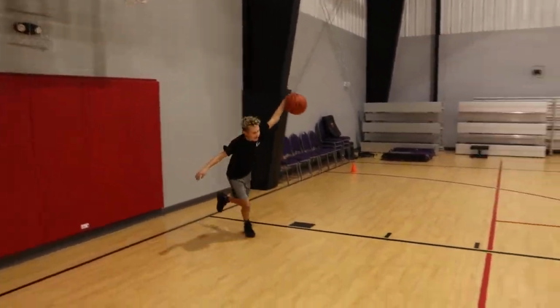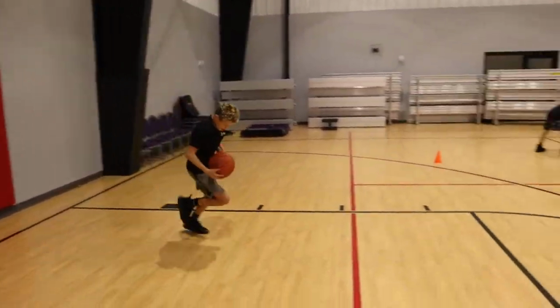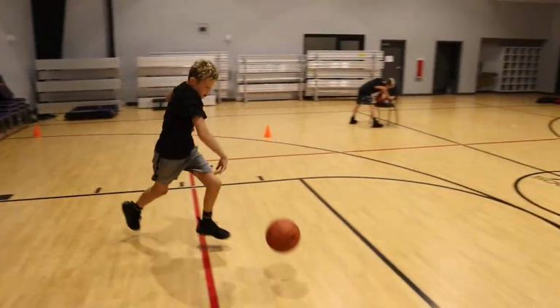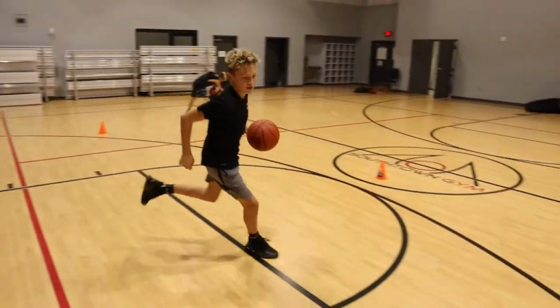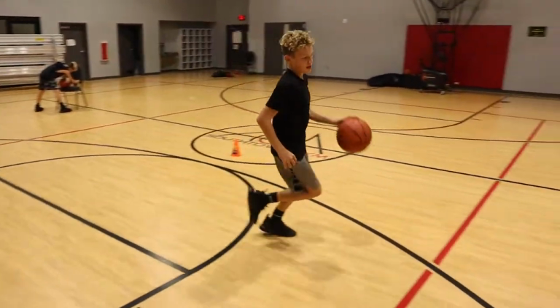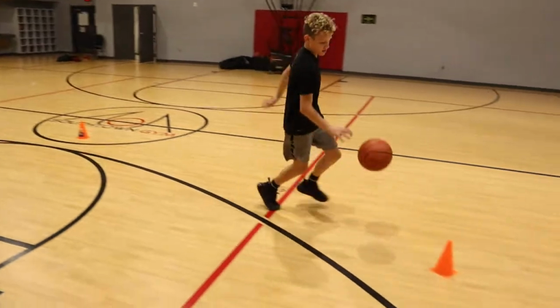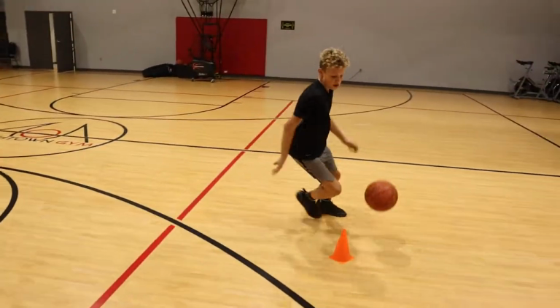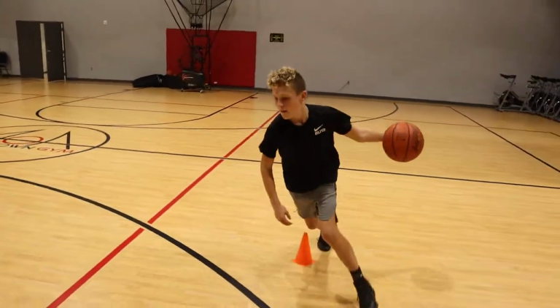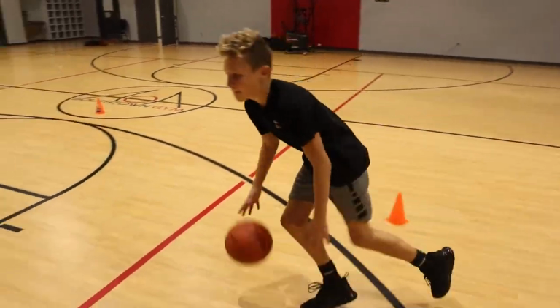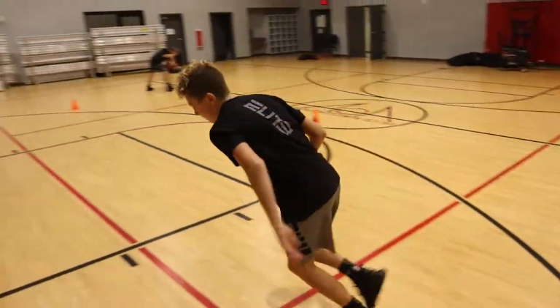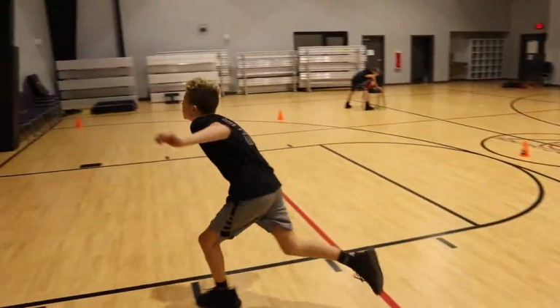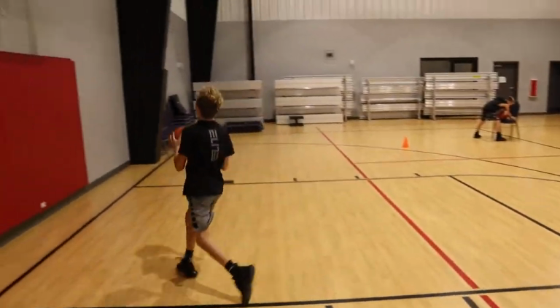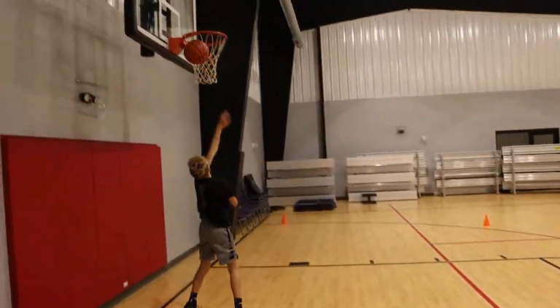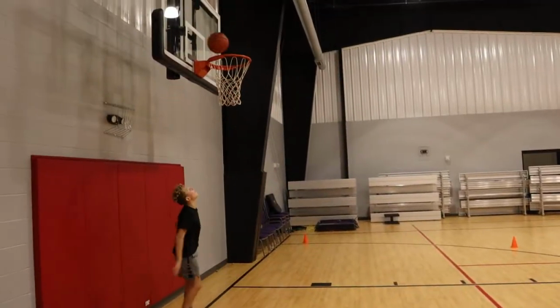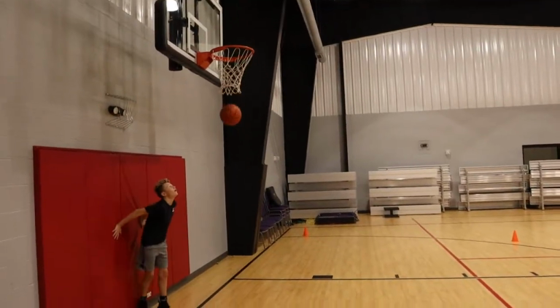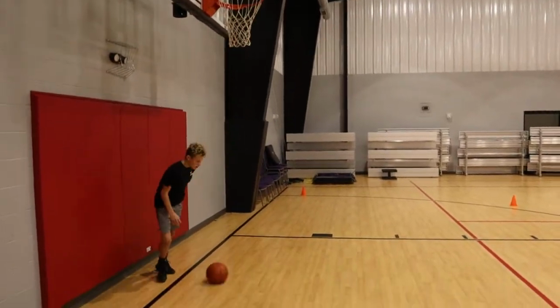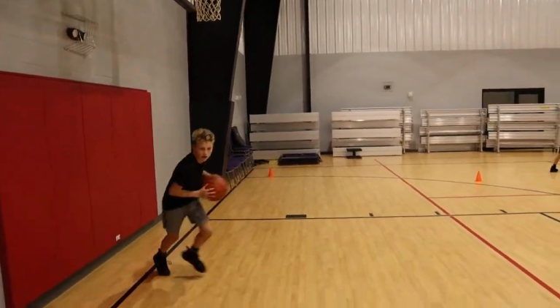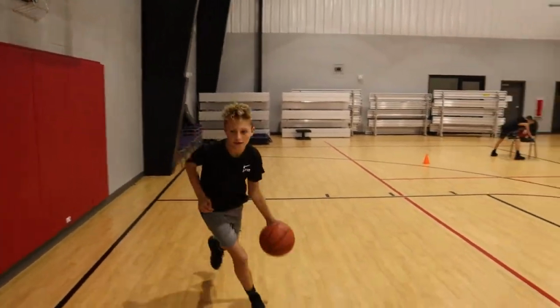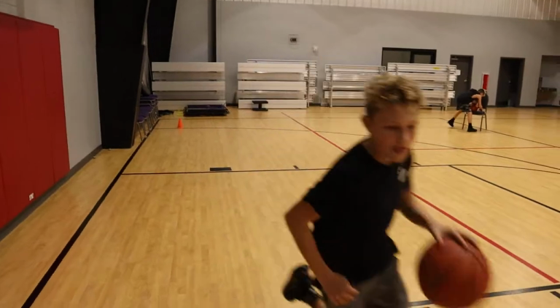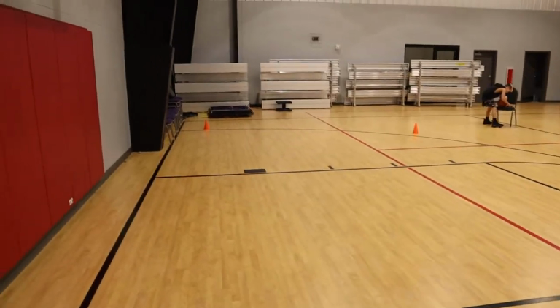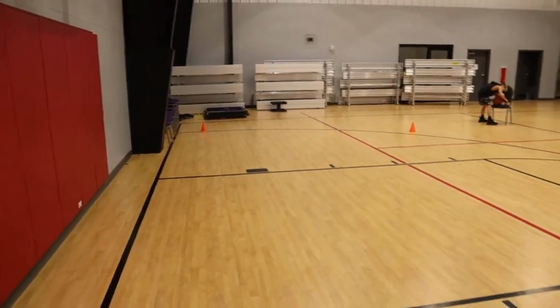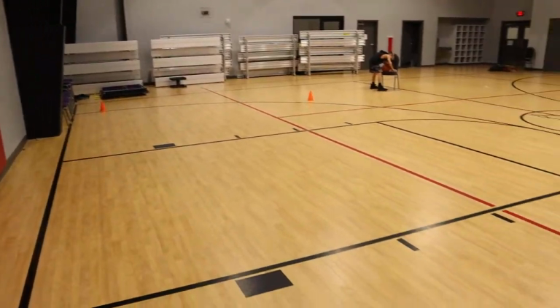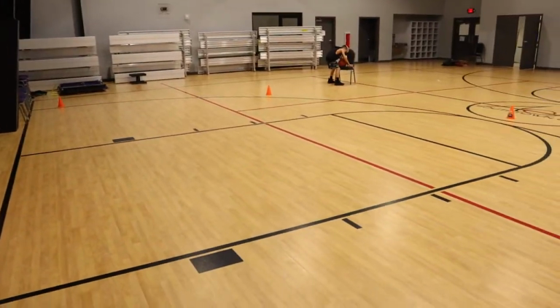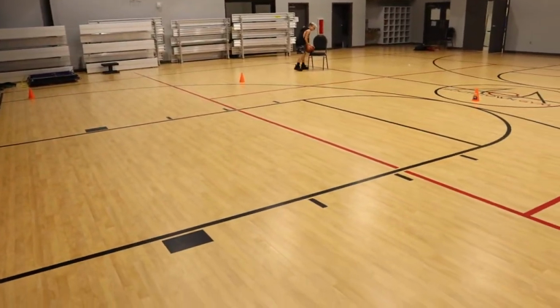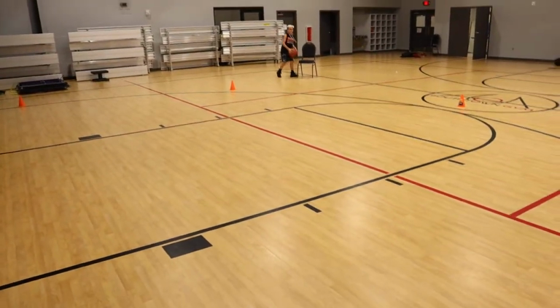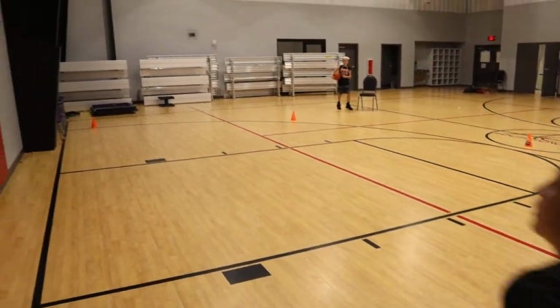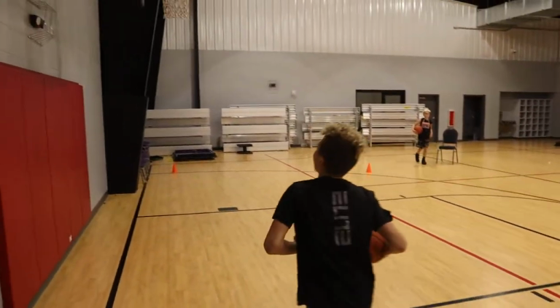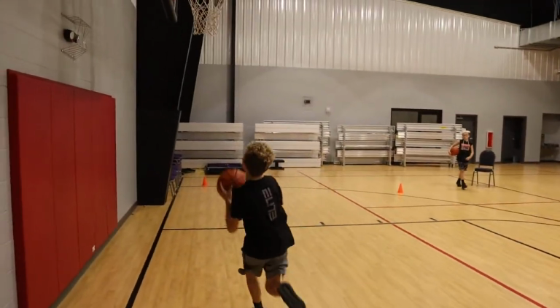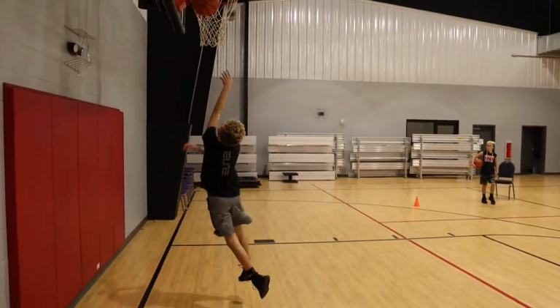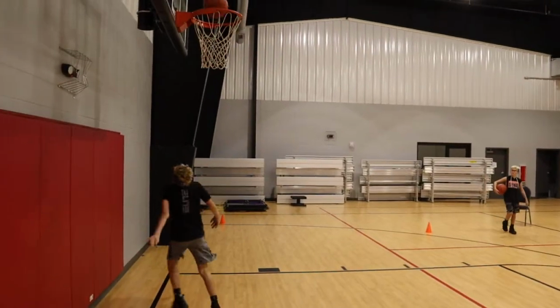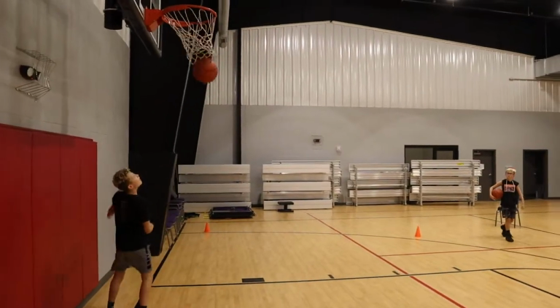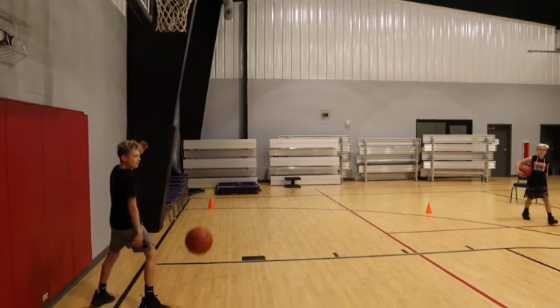That's all right. Good, get it out quick. Good. Last one. Come to the corner, get there. And score. Good.